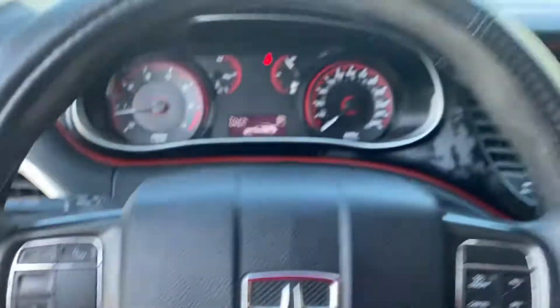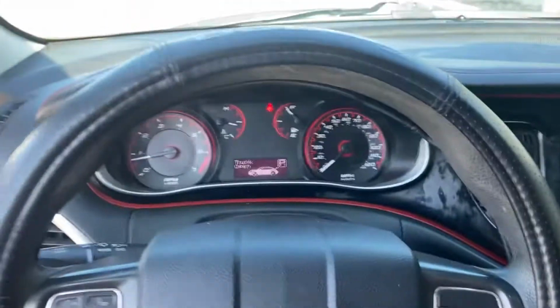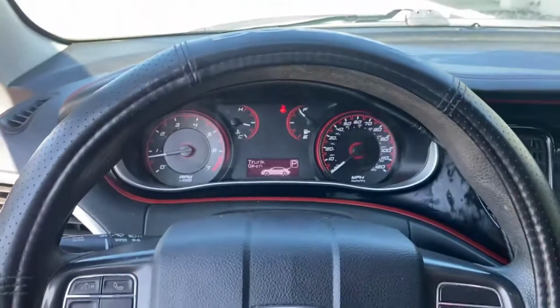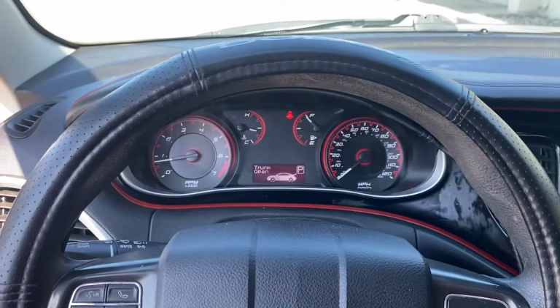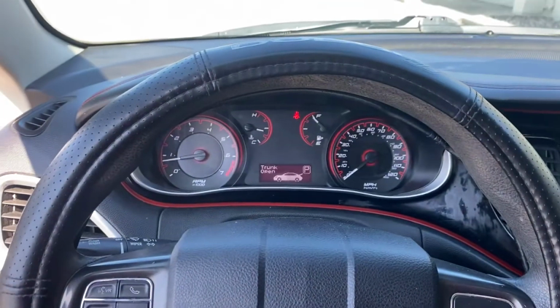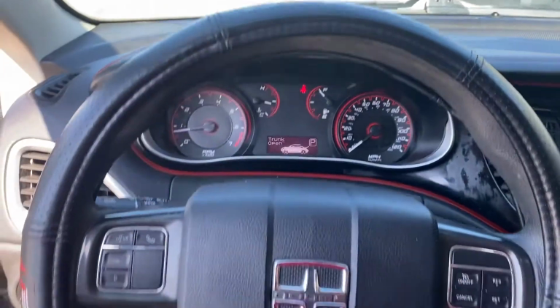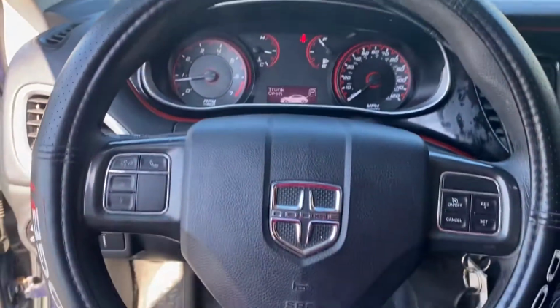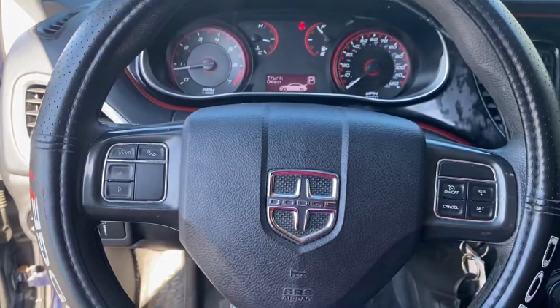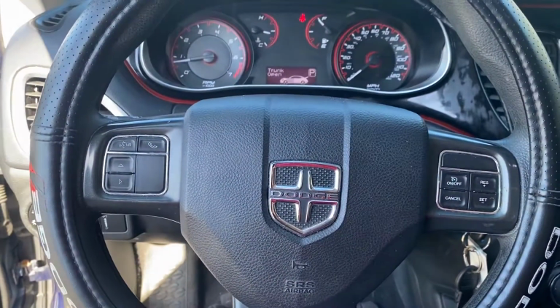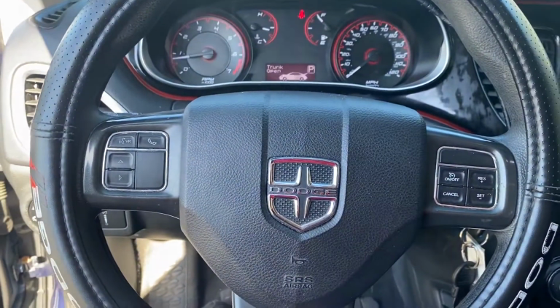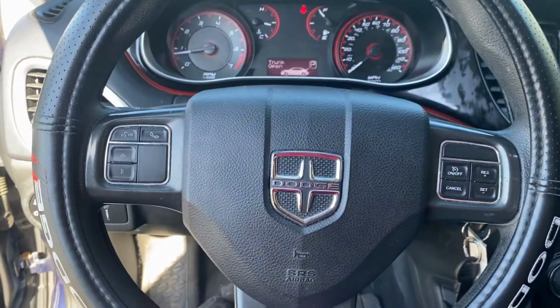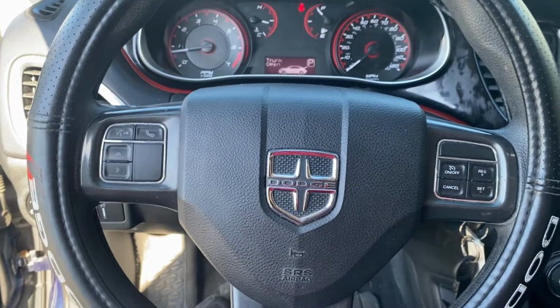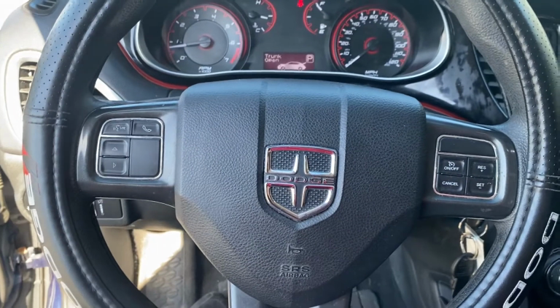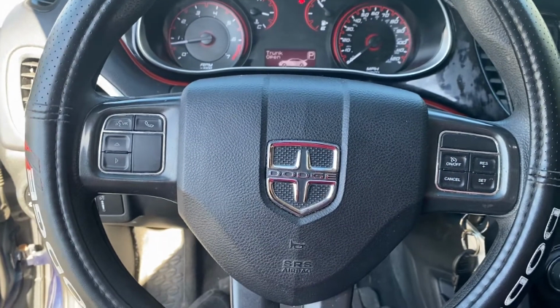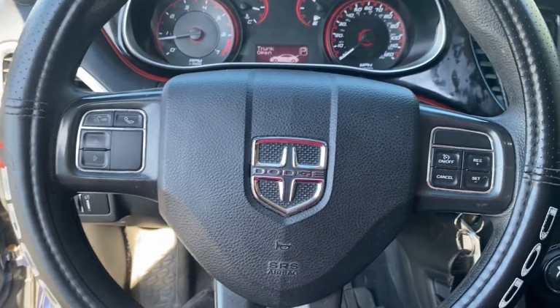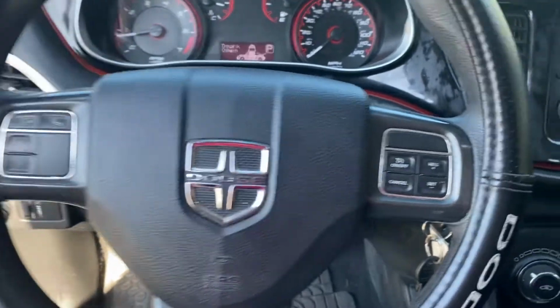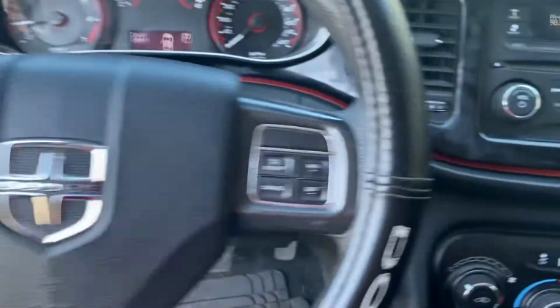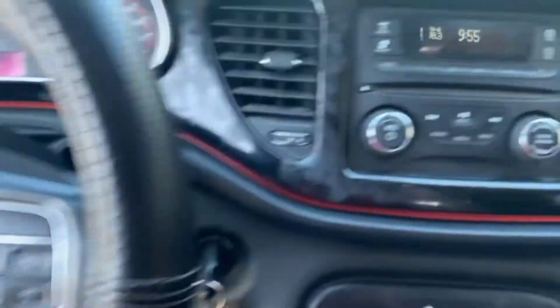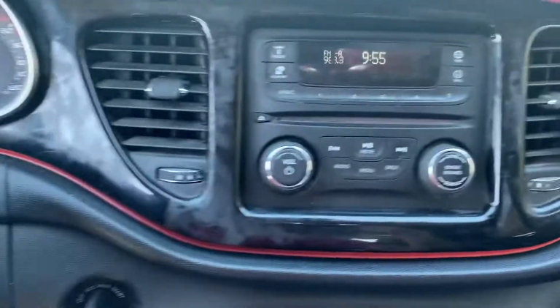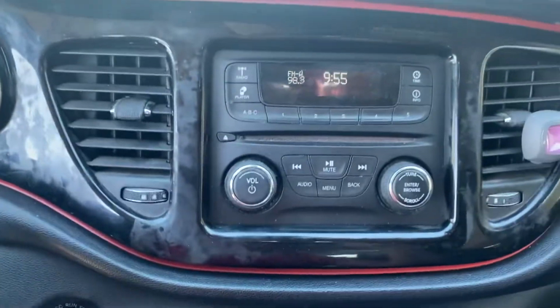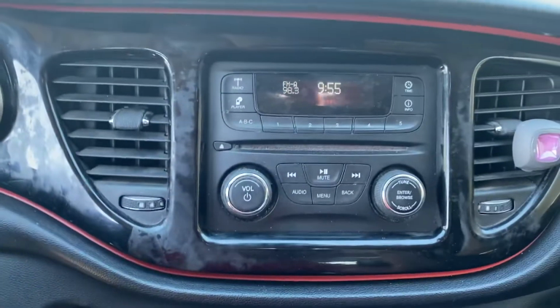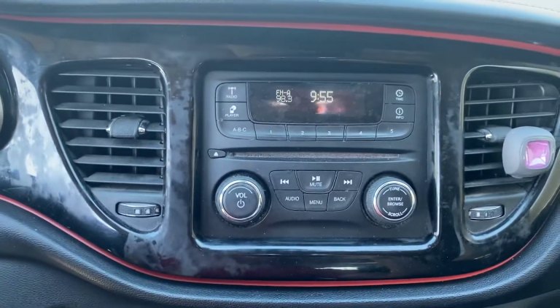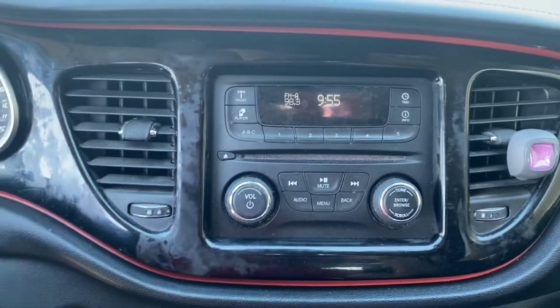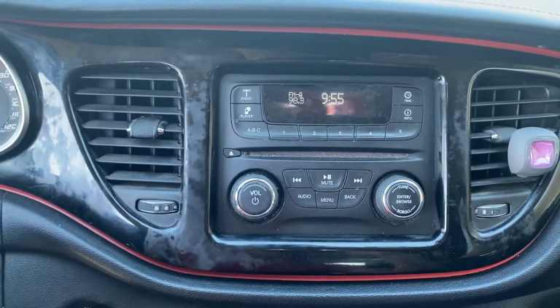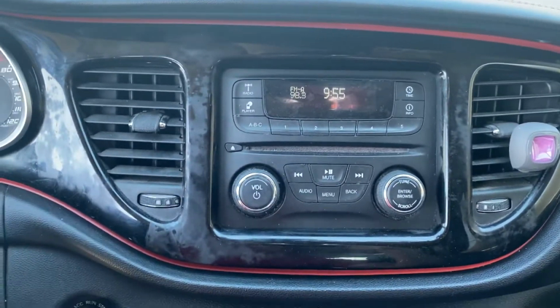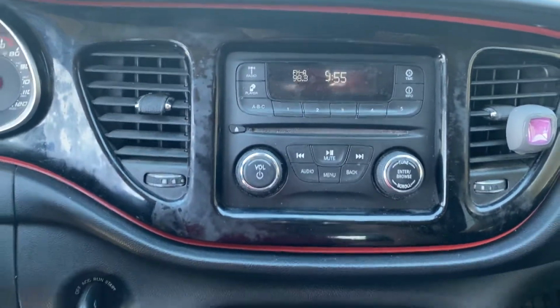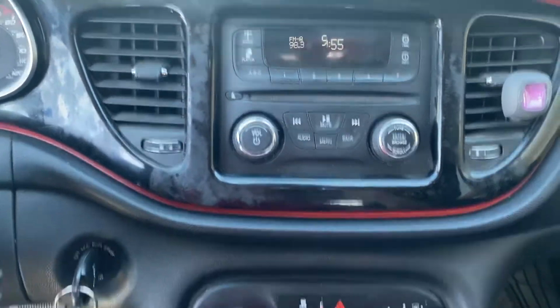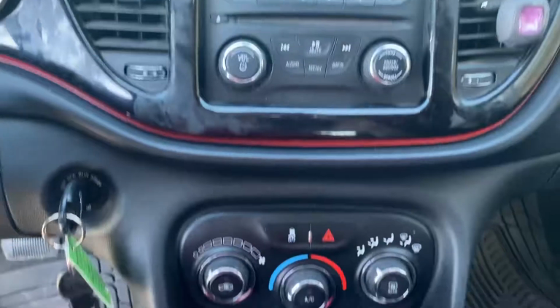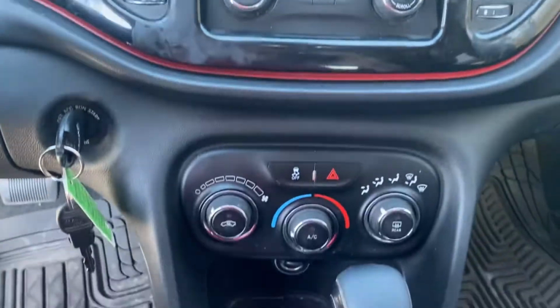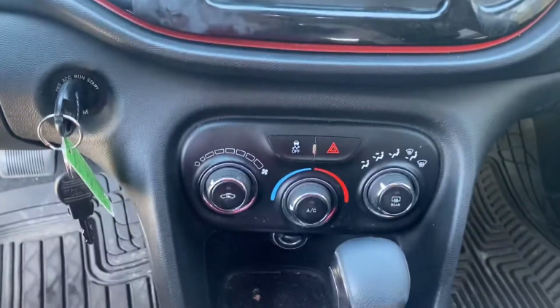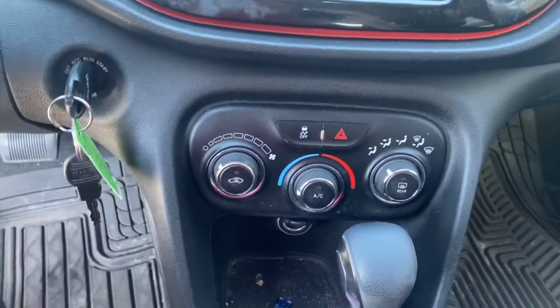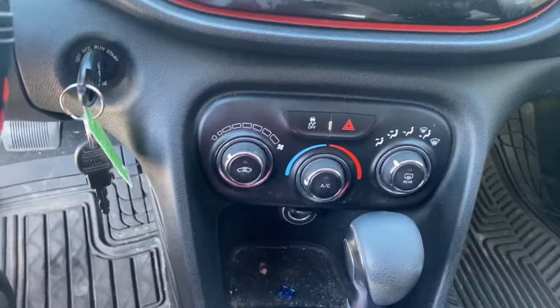We have your instrument cluster, Bluetooth, hands-free calling, voice recognition, cruise control. We've got your stereo CD player and air conditioning.